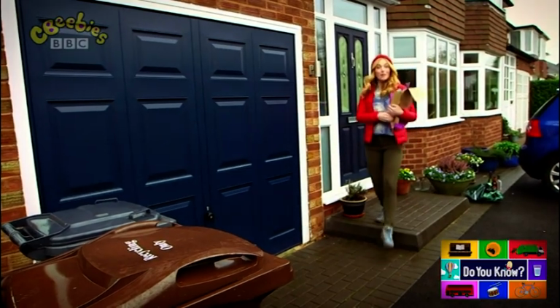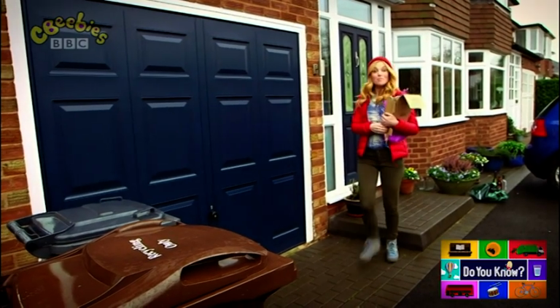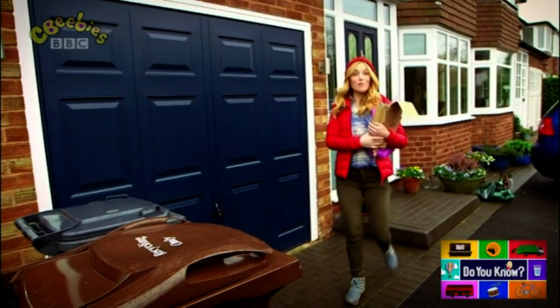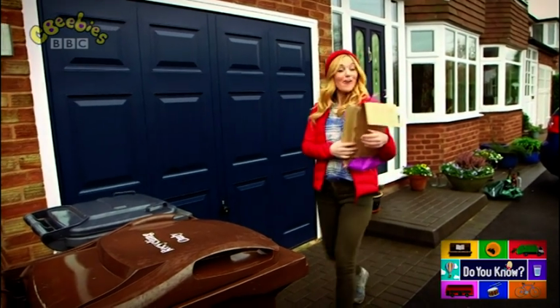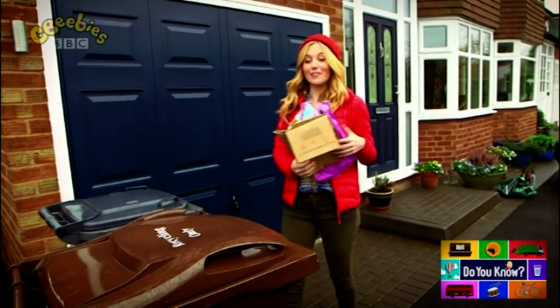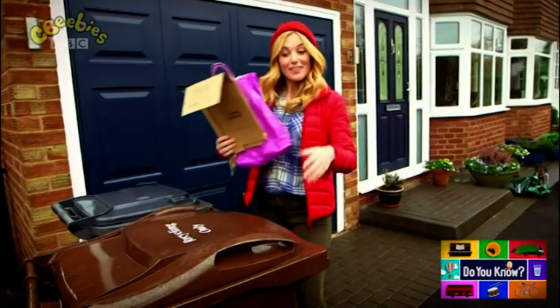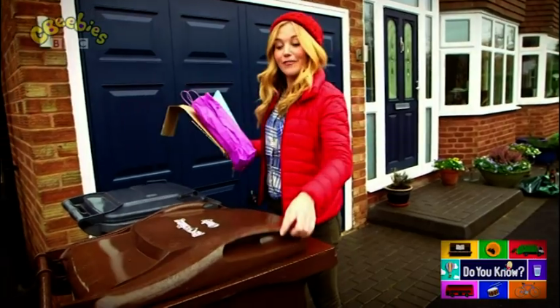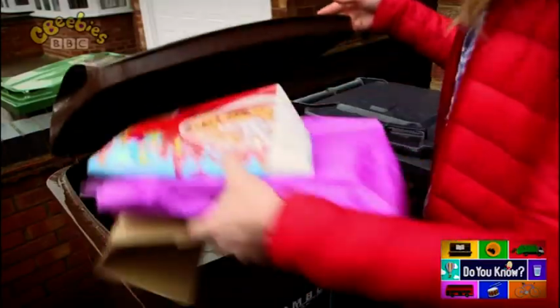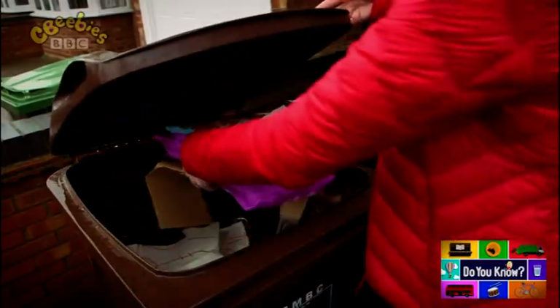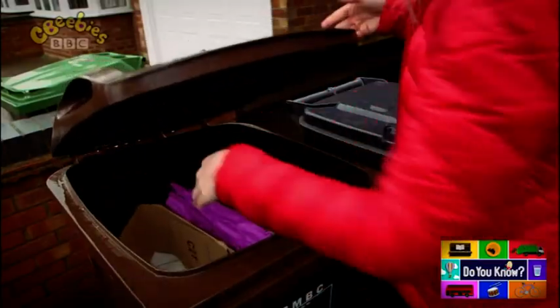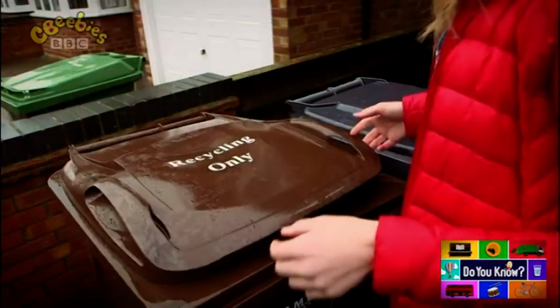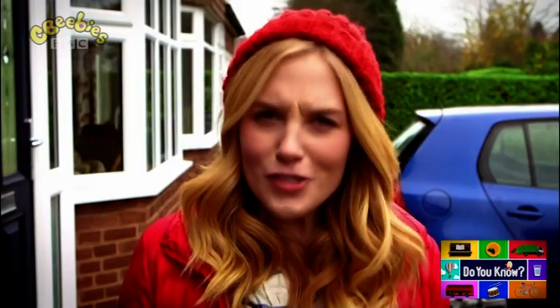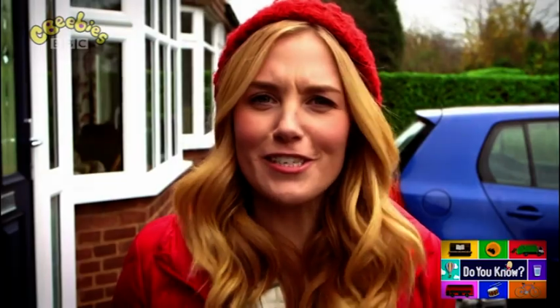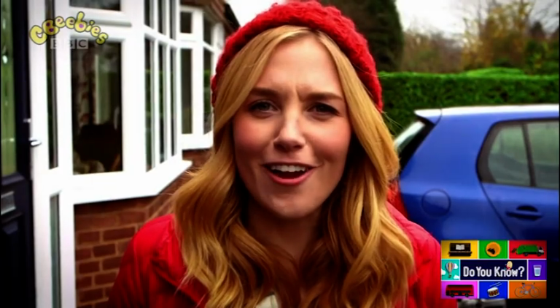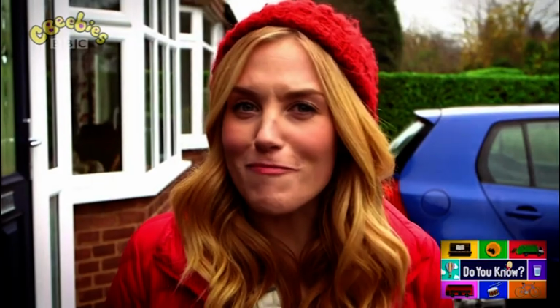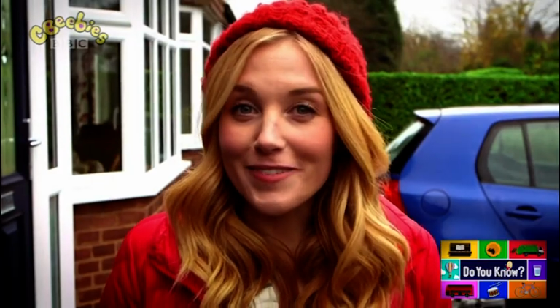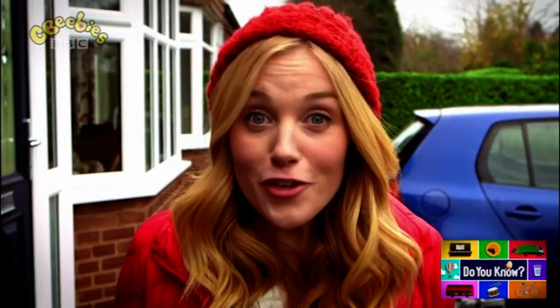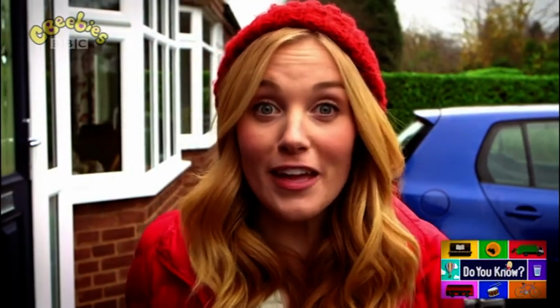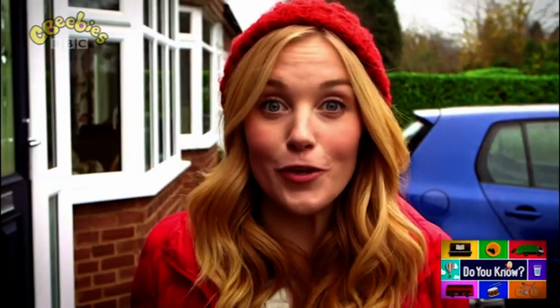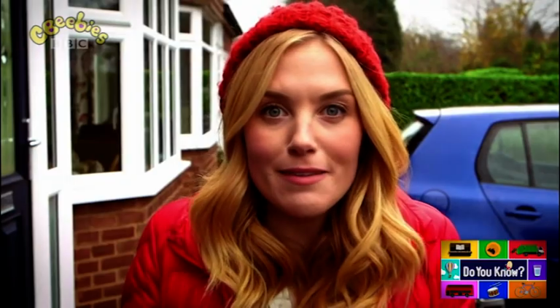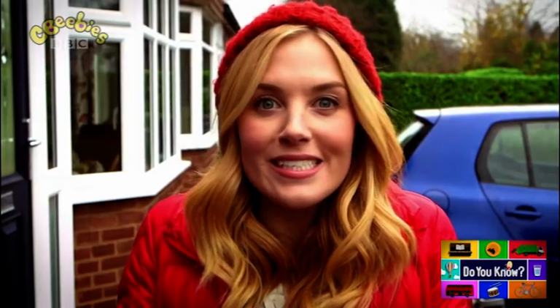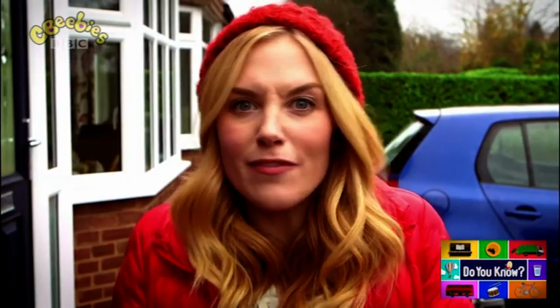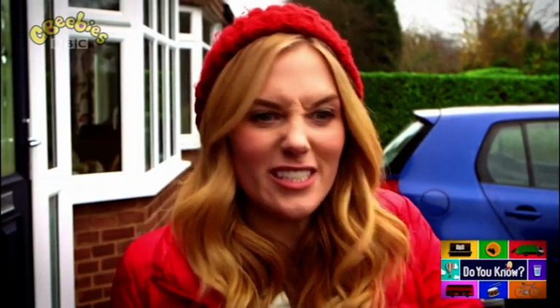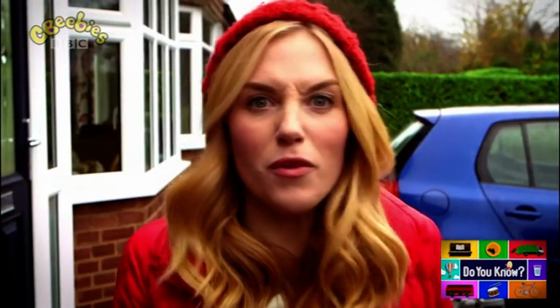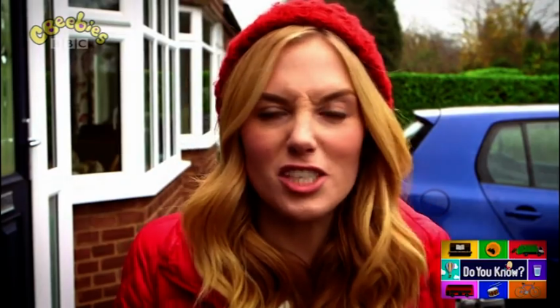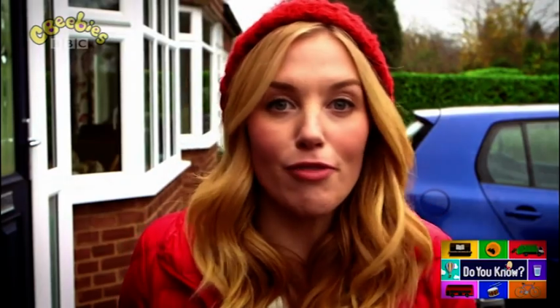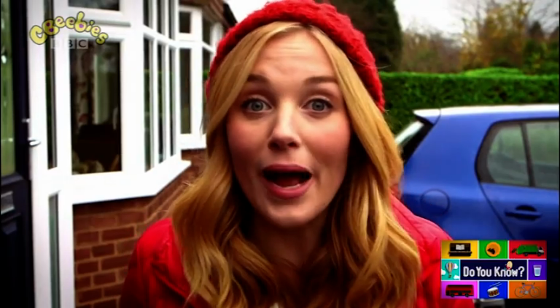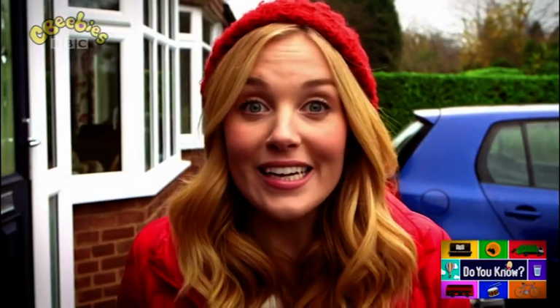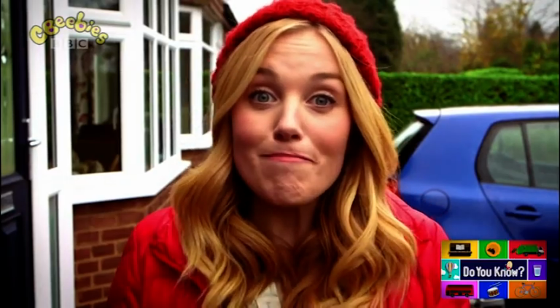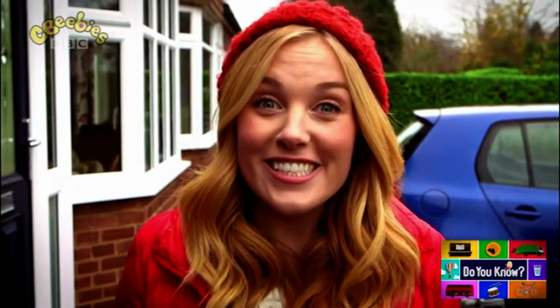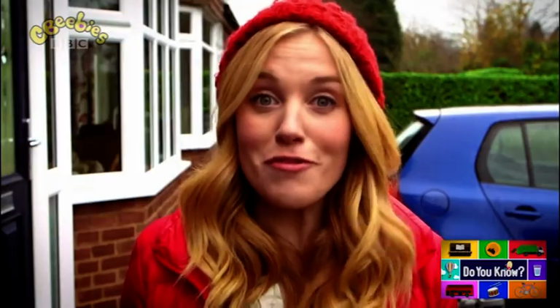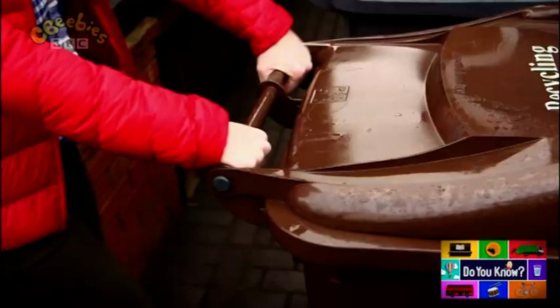I've got some paper and card here. They go in this brown bin. Do you recycle at home? It's a good thing to do because it means instead of all these old things just being thrown away, they get made into new things.